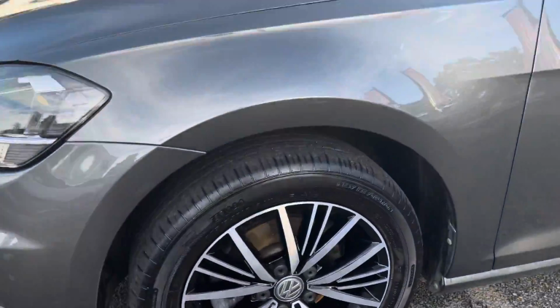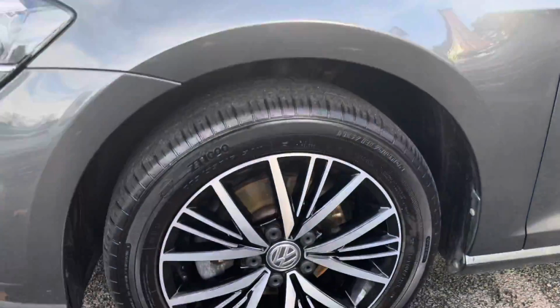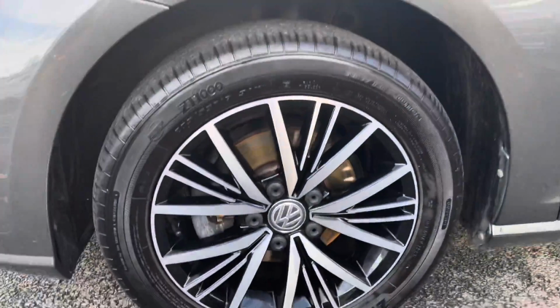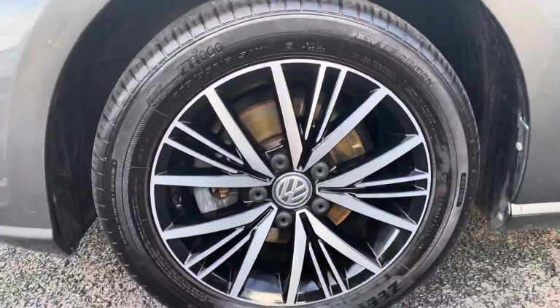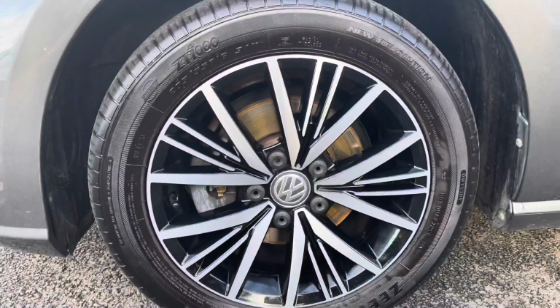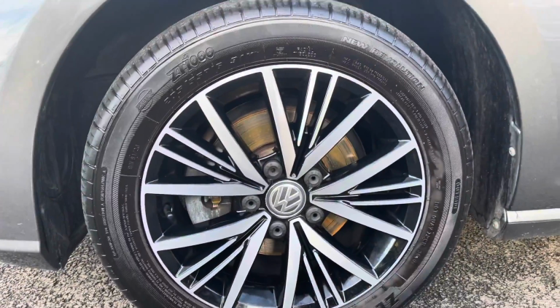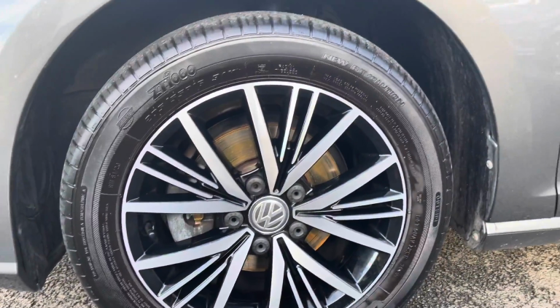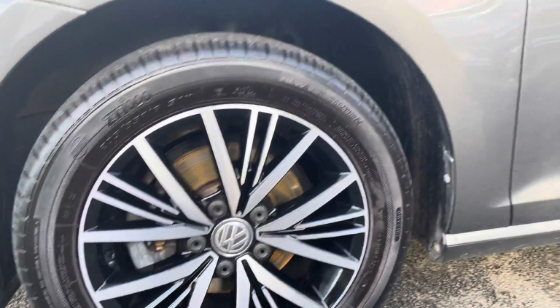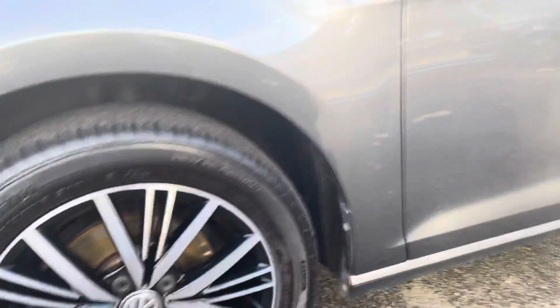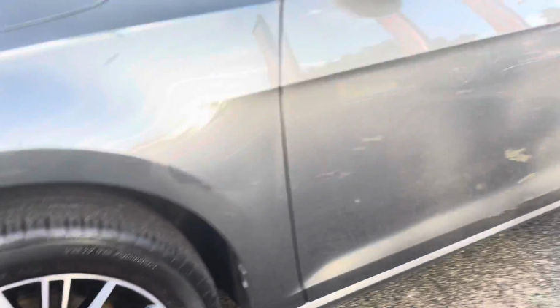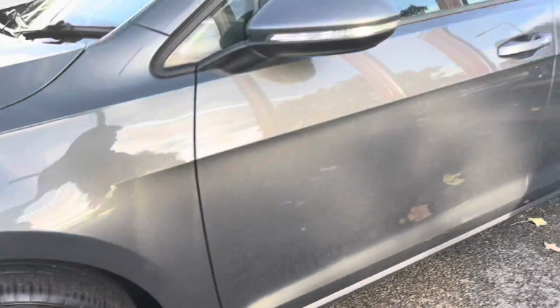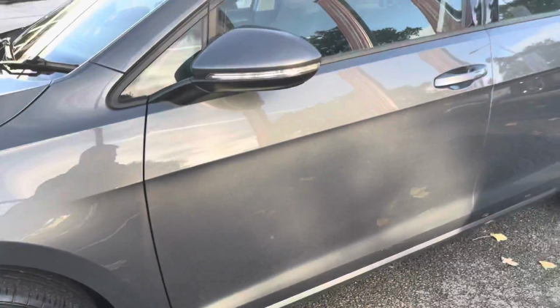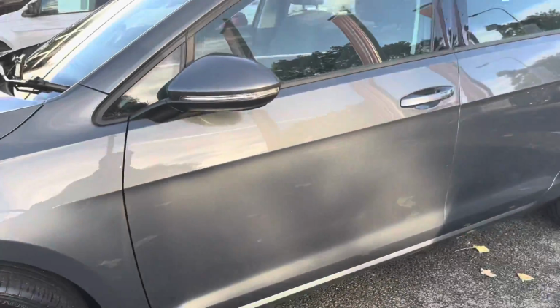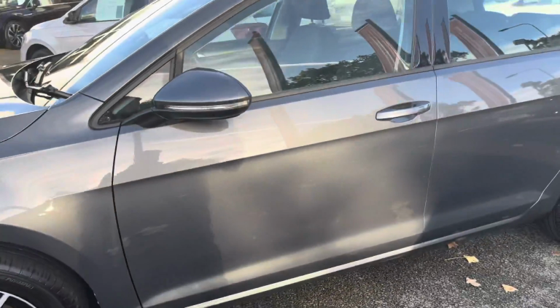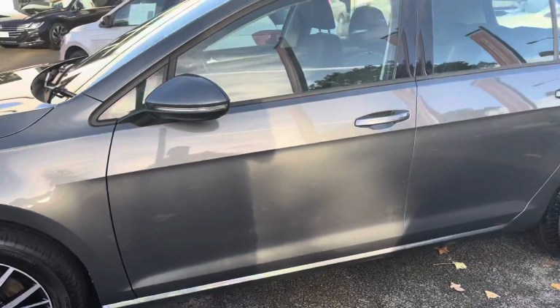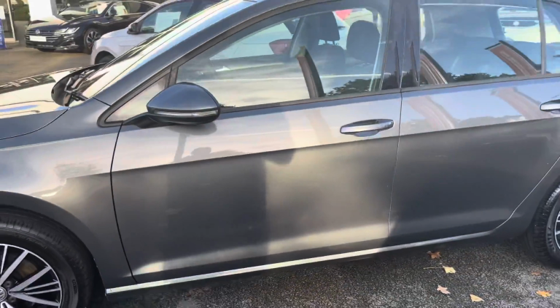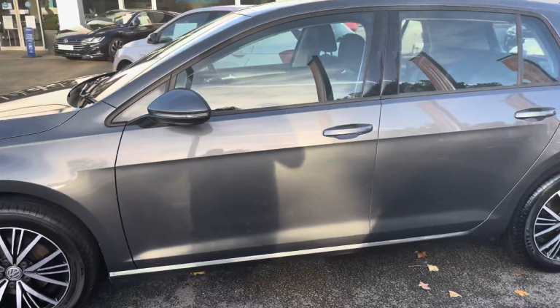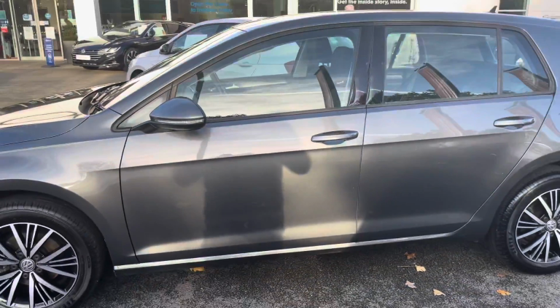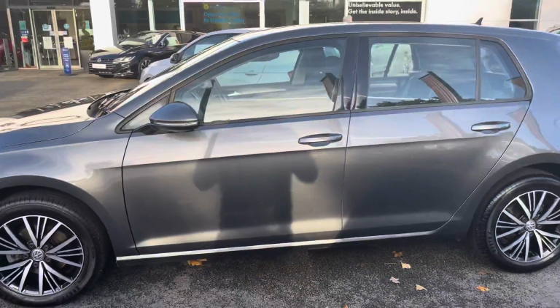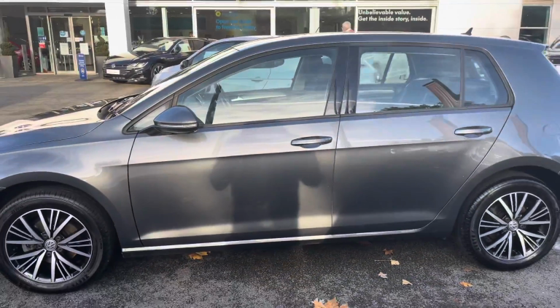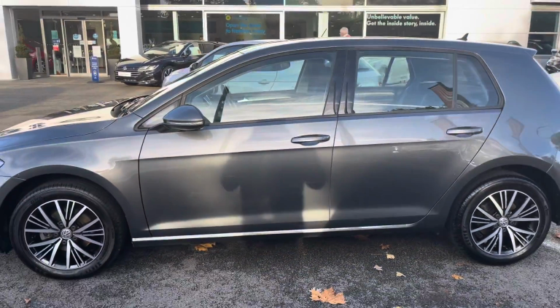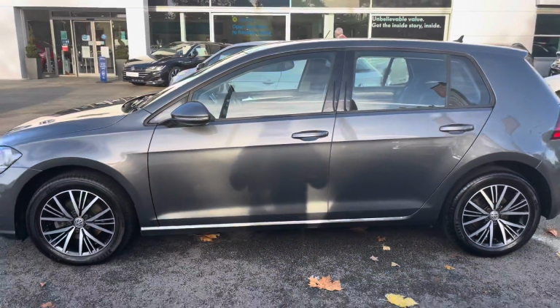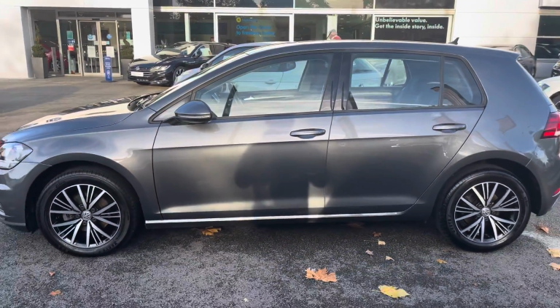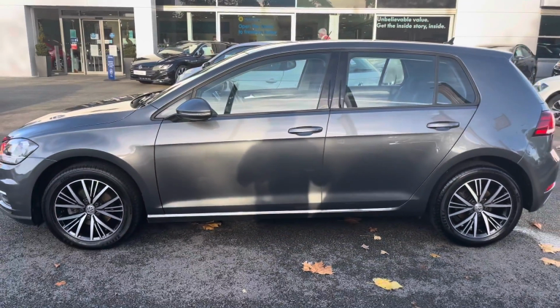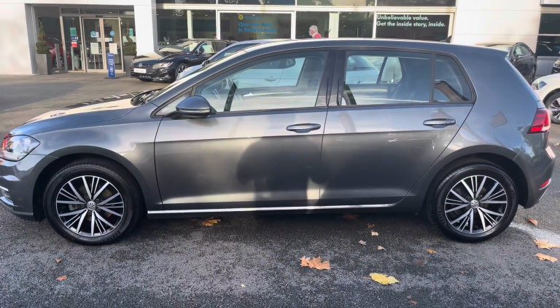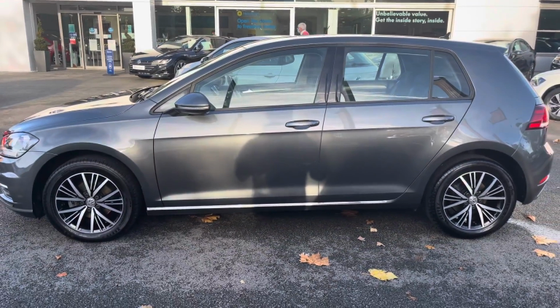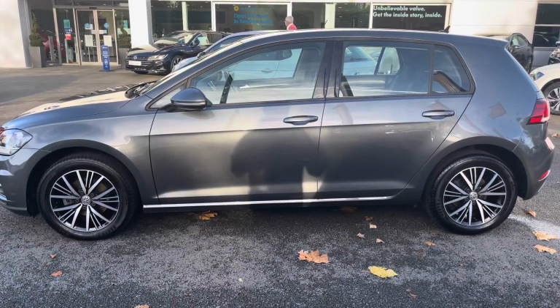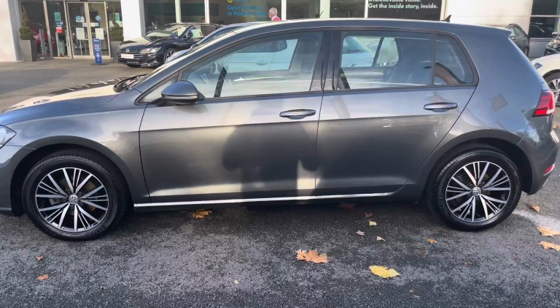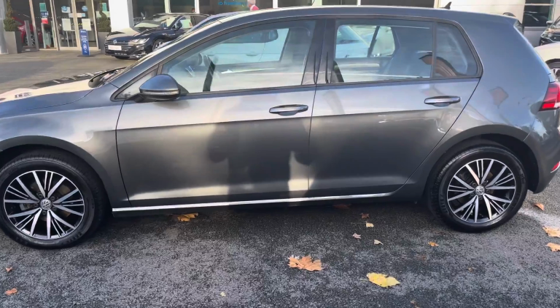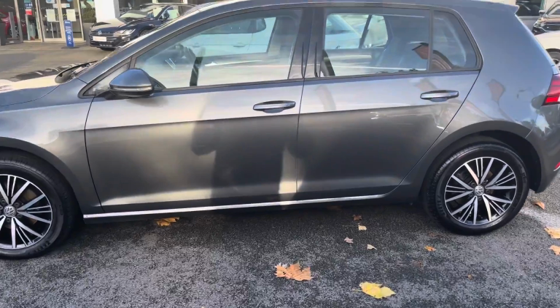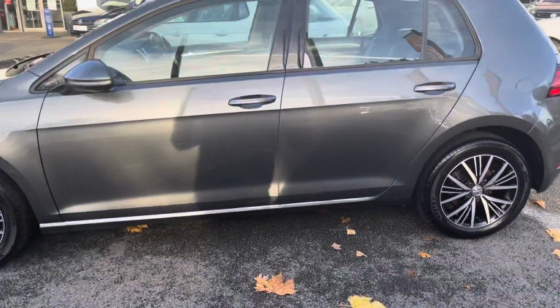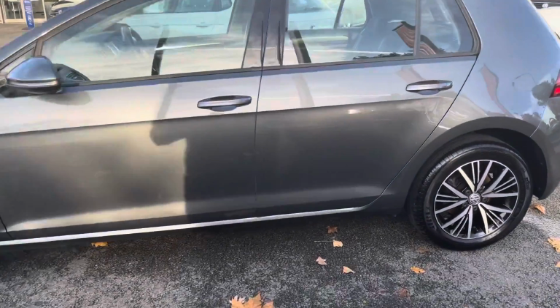To complement the indium gray paint, 16 inch minus design alloy wheels are also available on offer, and this particular version is the even more practical 5-door hatchback.